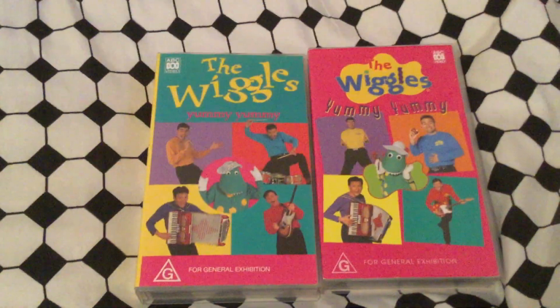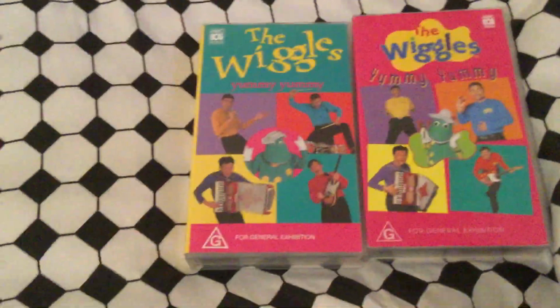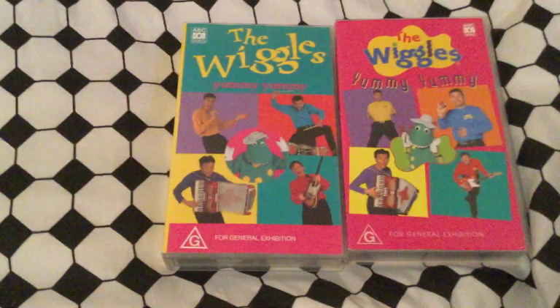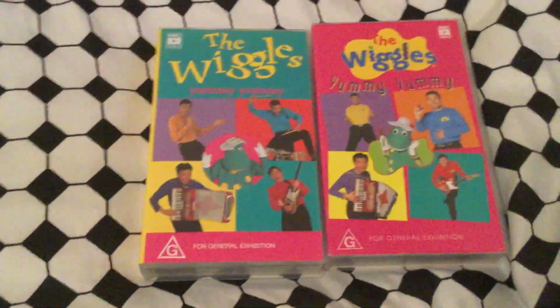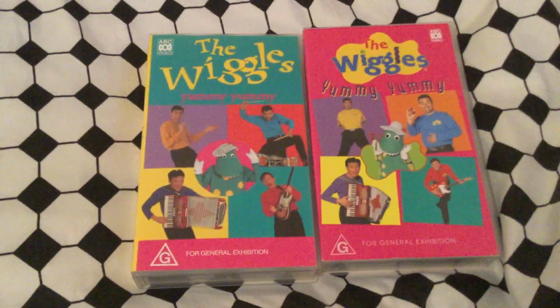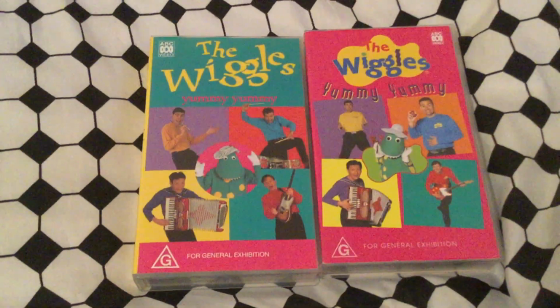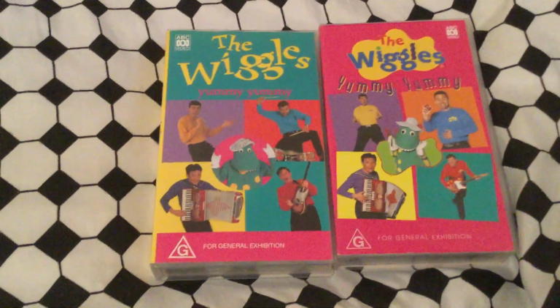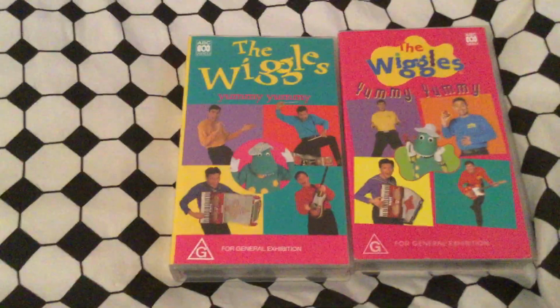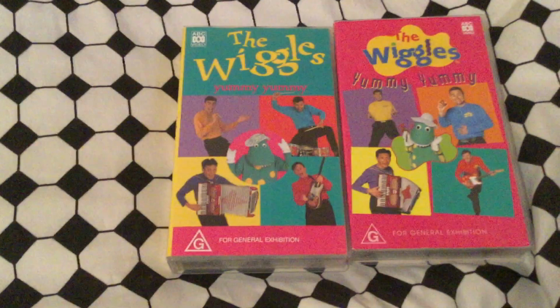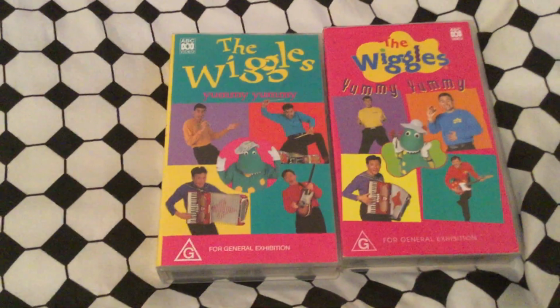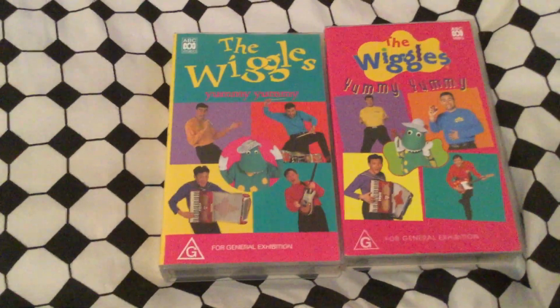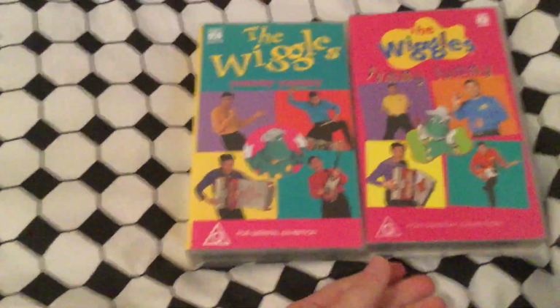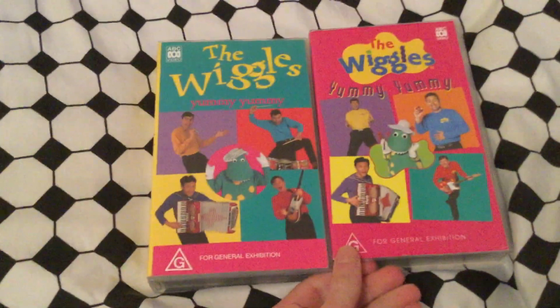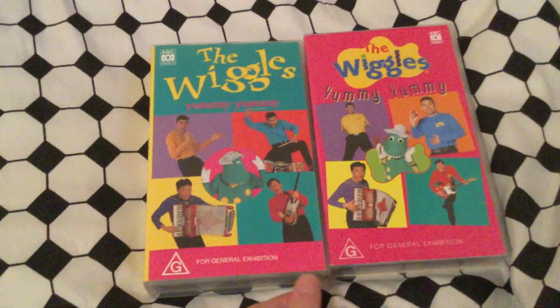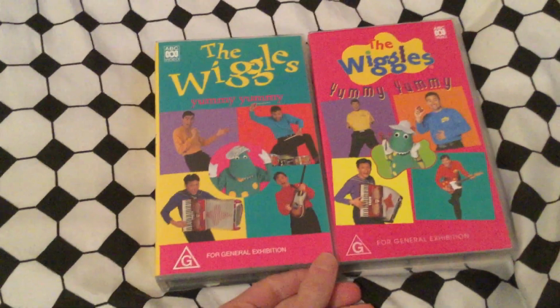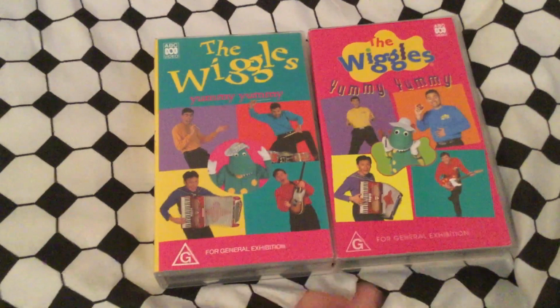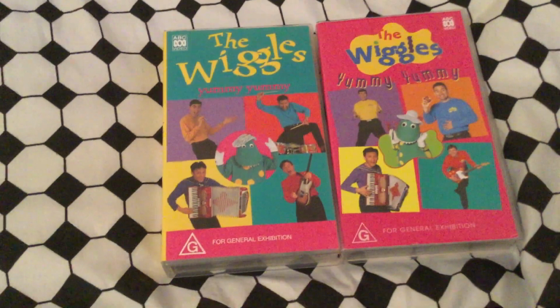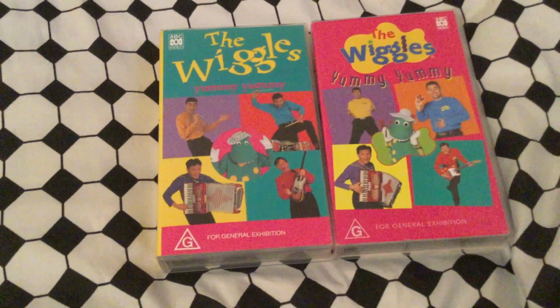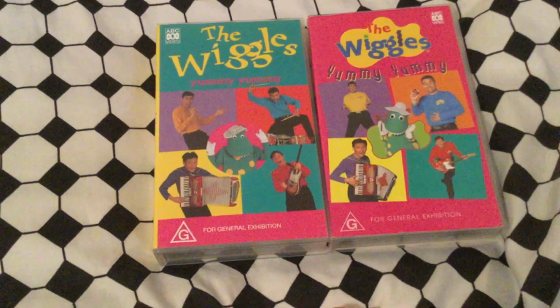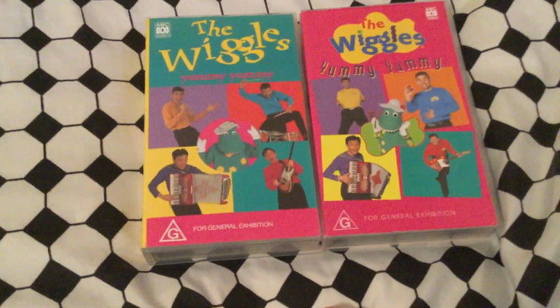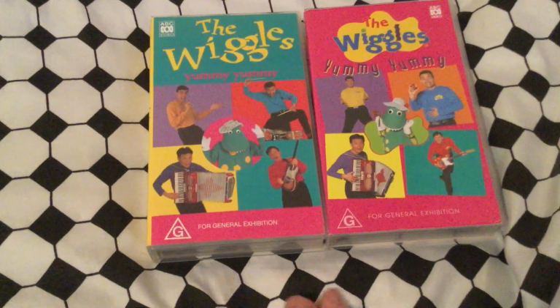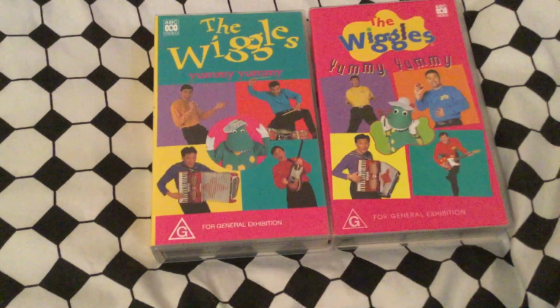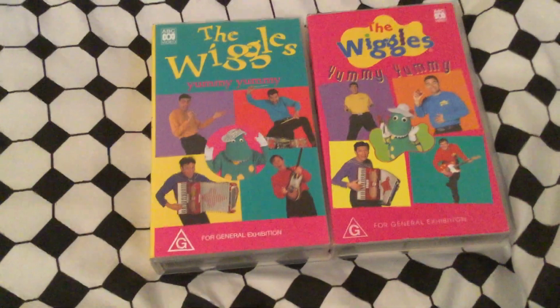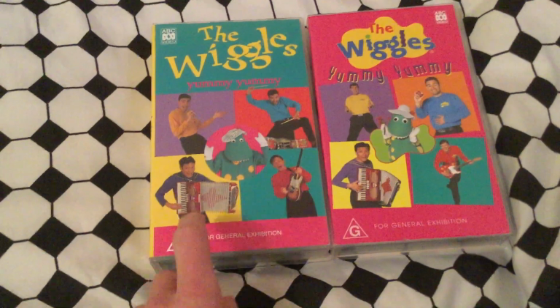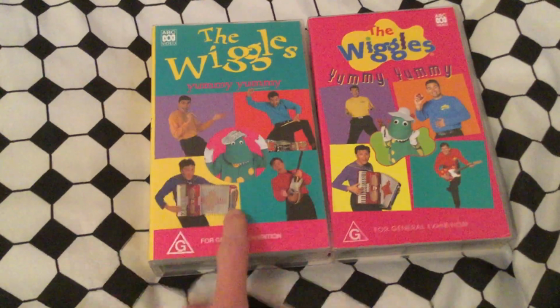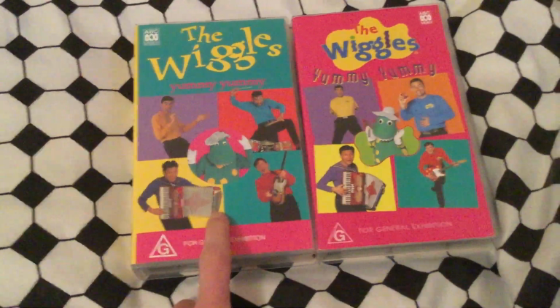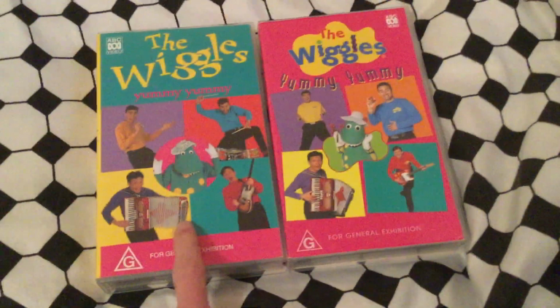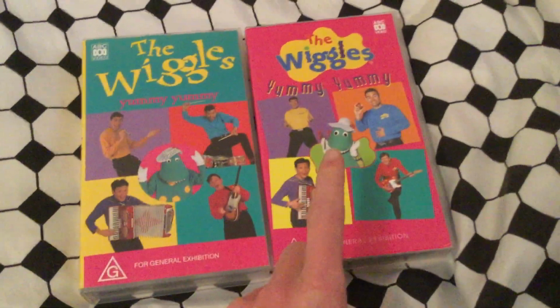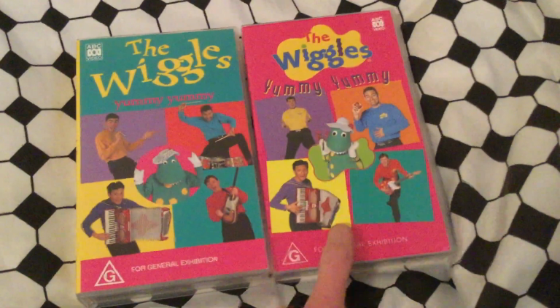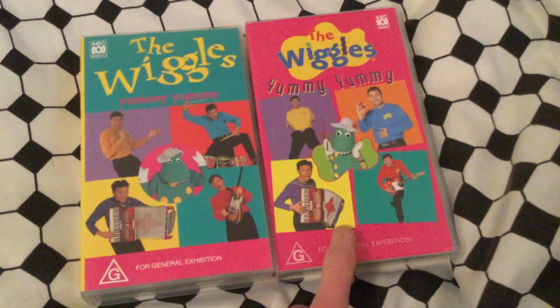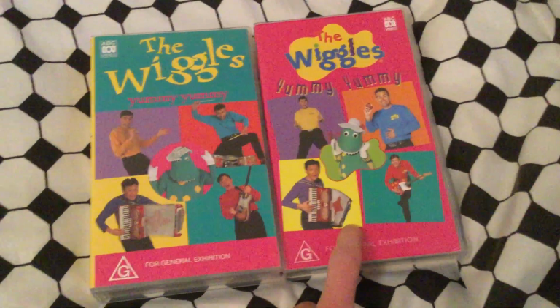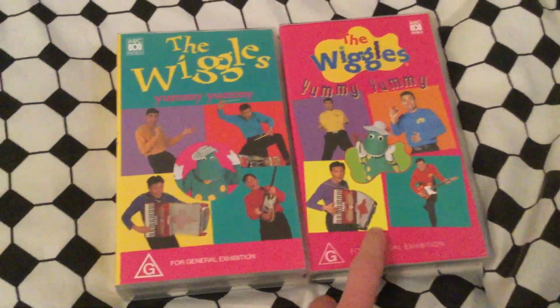Hey guys, this is ACKids and V-Sister VHSes here, and today we're doing comparison video number two. We got the Wiggles Yummy Yummy — the 1994 VHS and the 1998 Remake VHS.